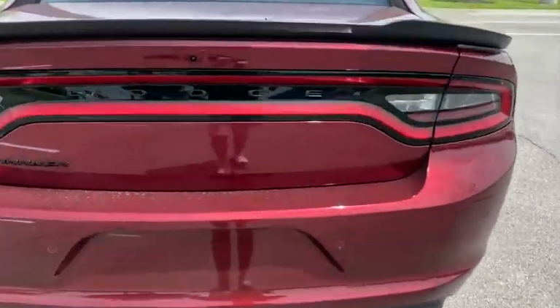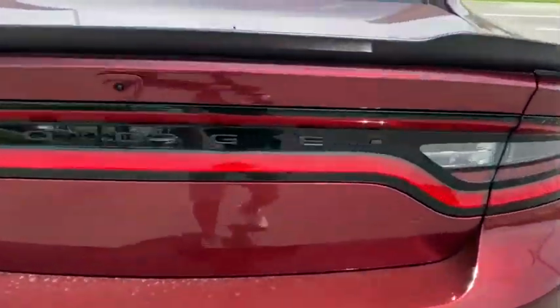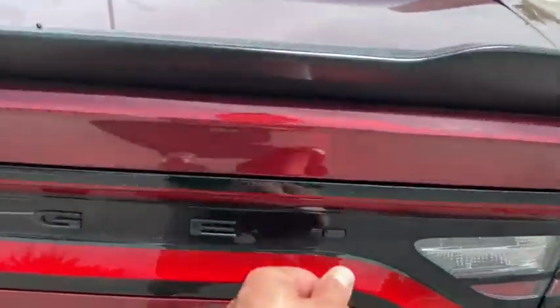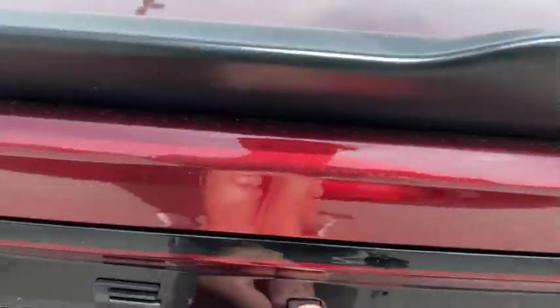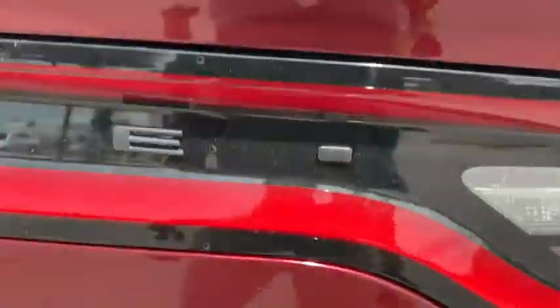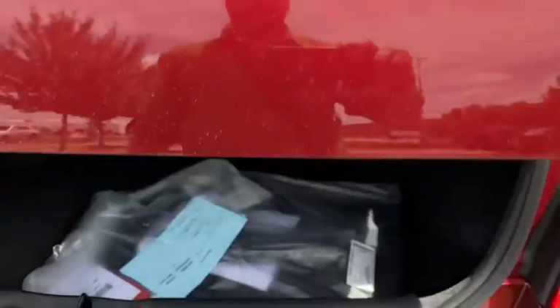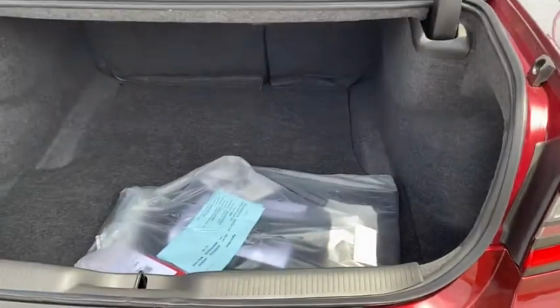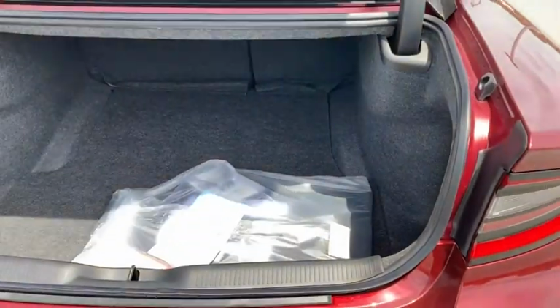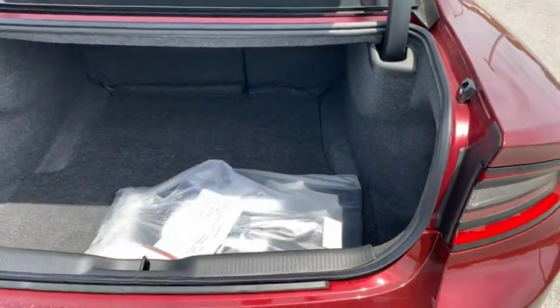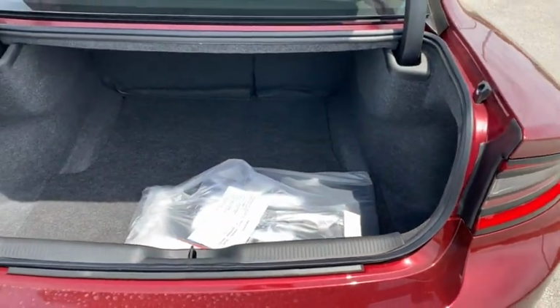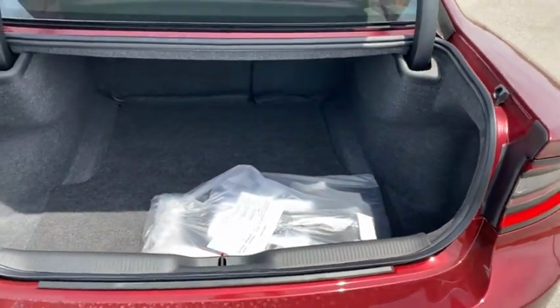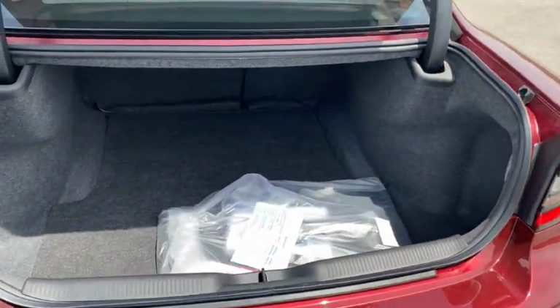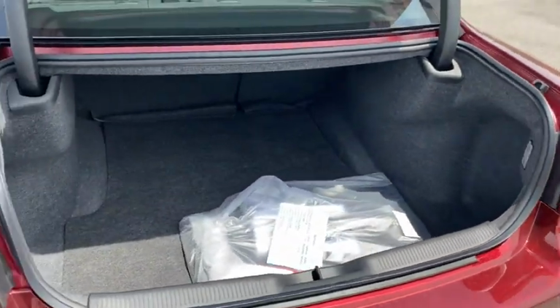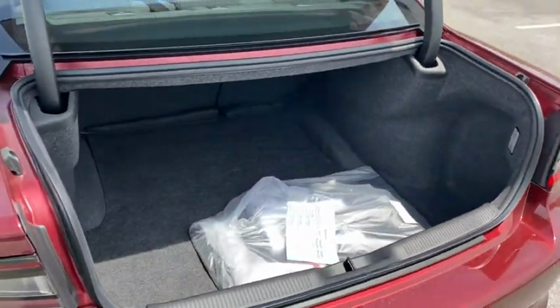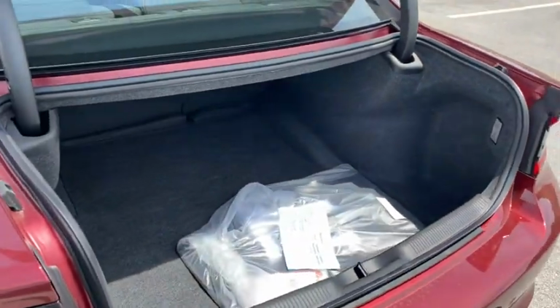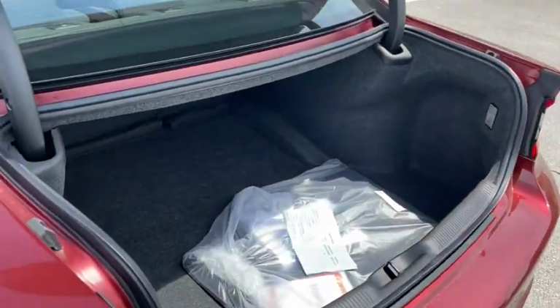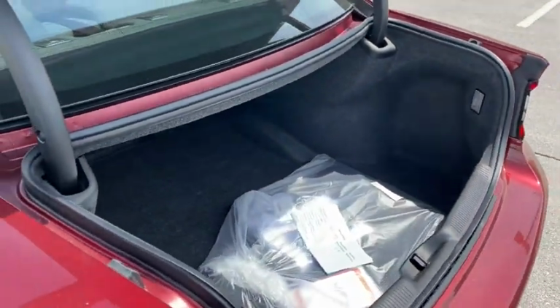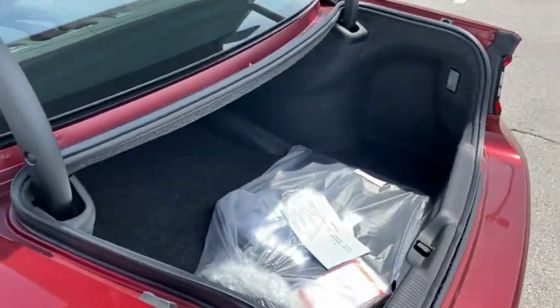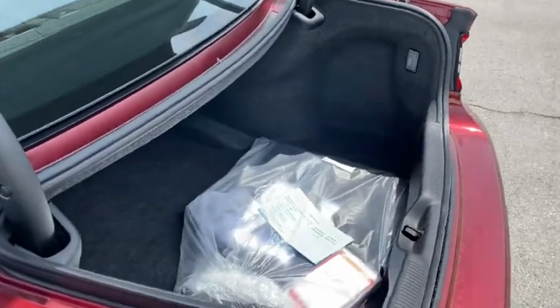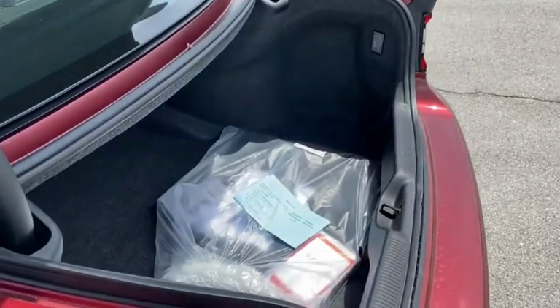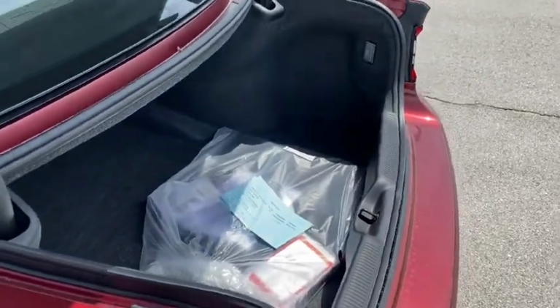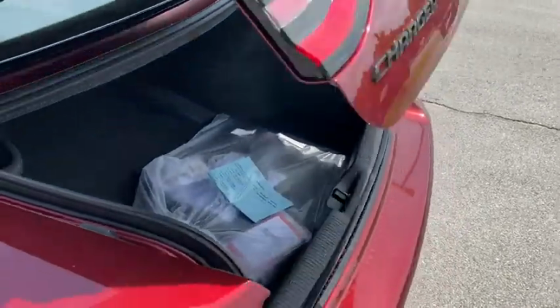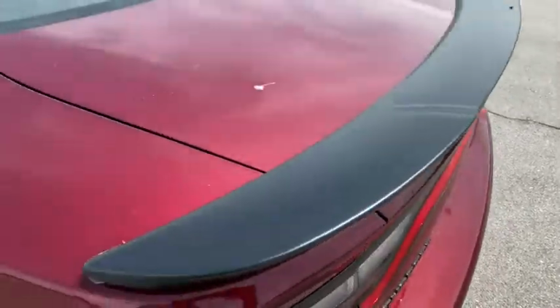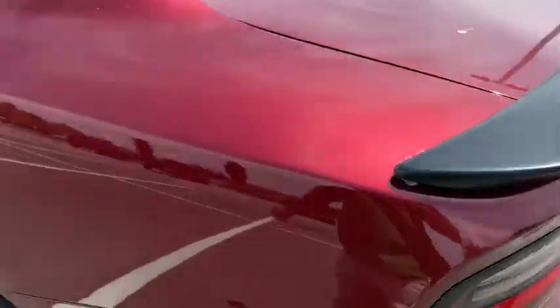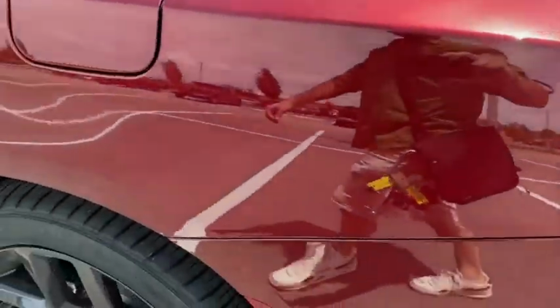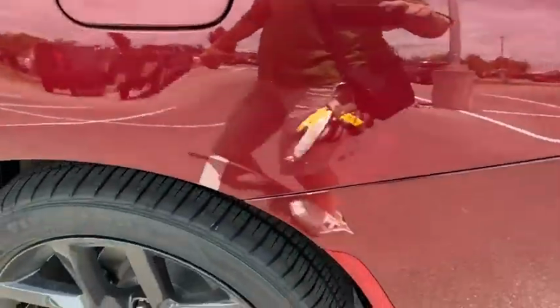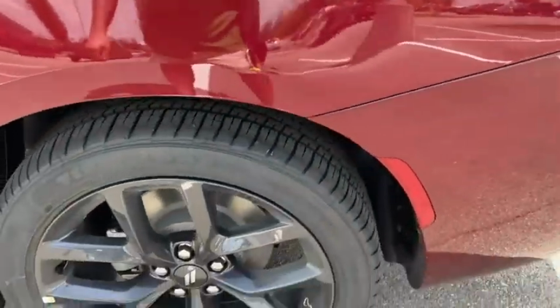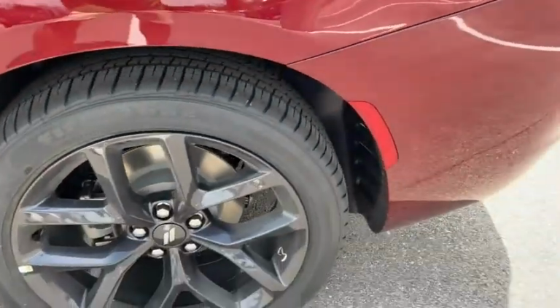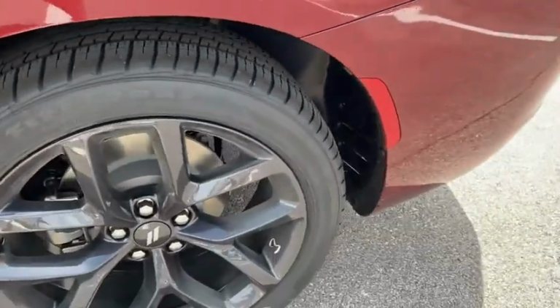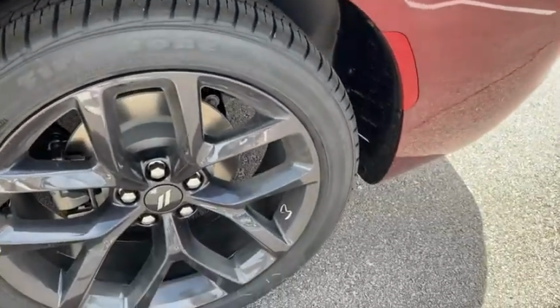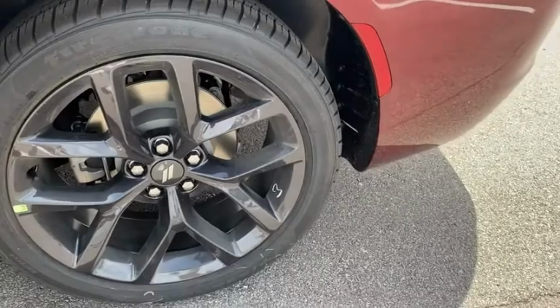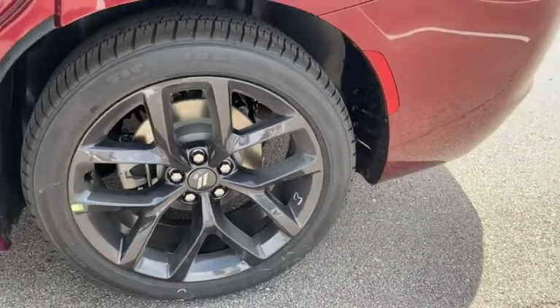Here are some of this vehicle's great options: traction control, dual airbags, alloy wheels, power steering, four-wheel disc brakes, universal garage door opener, cold weather package, and electronic stability control.